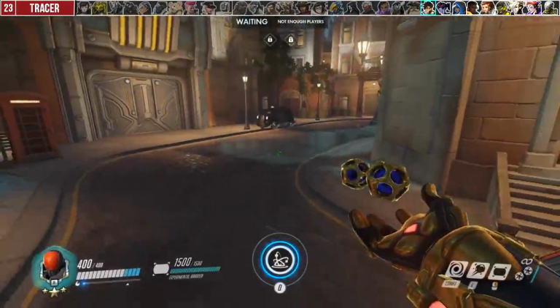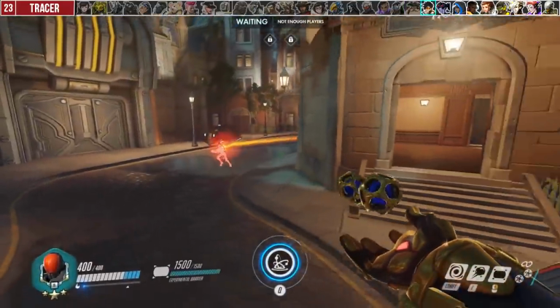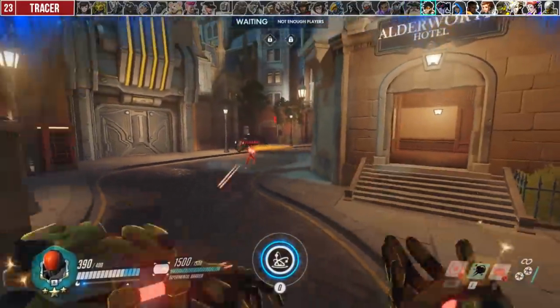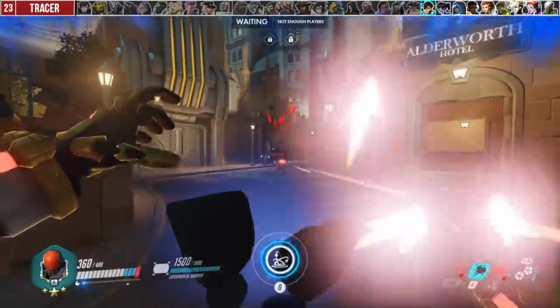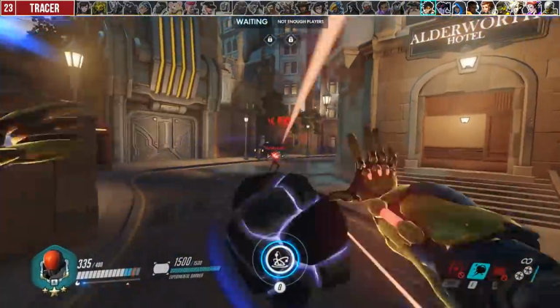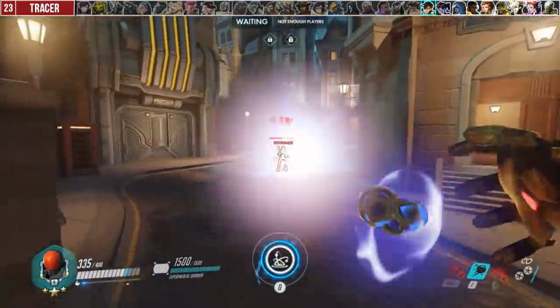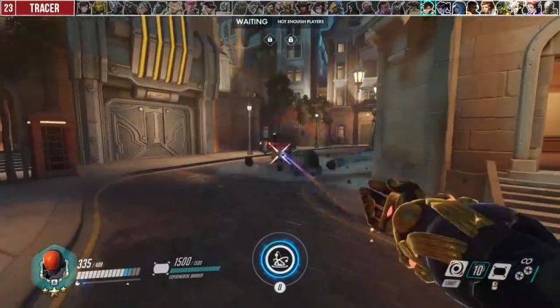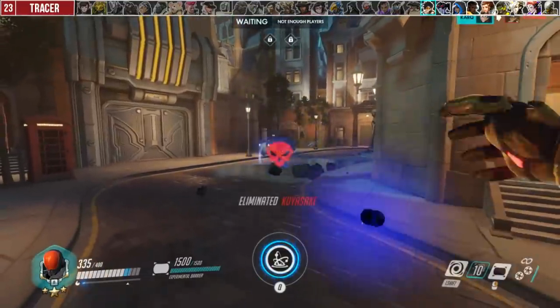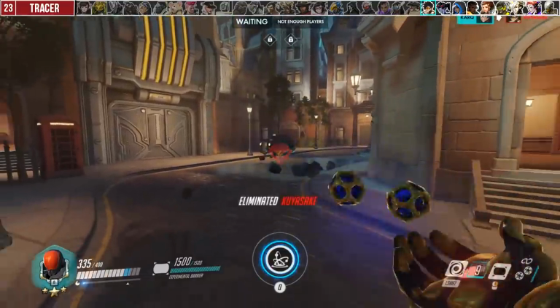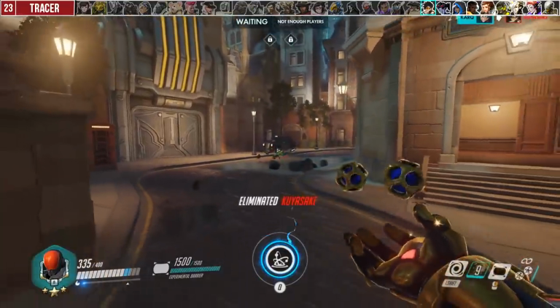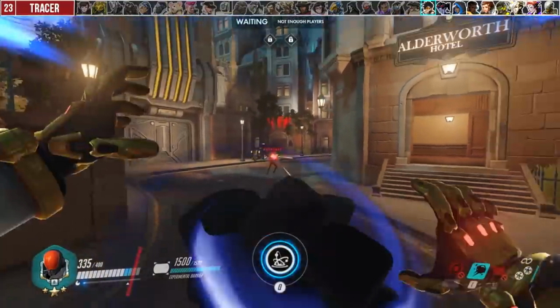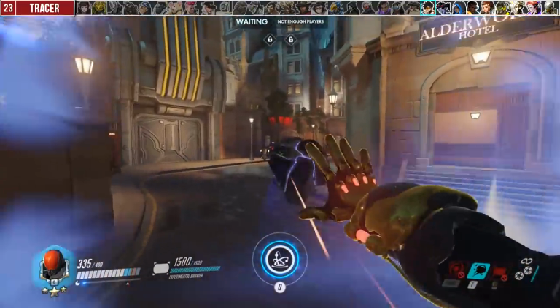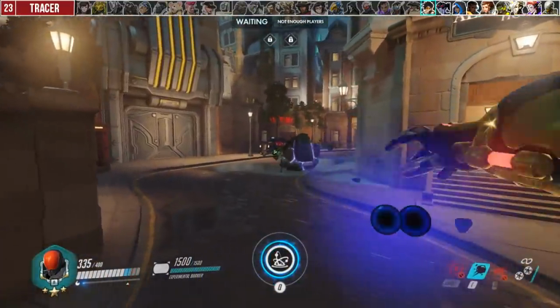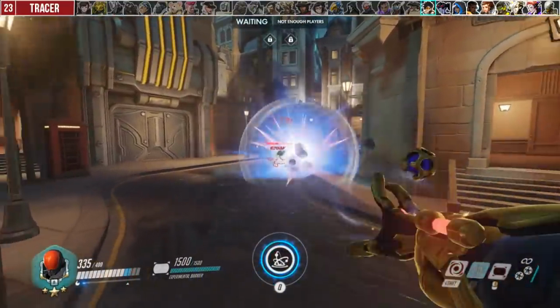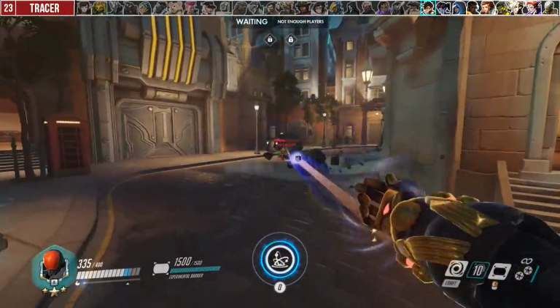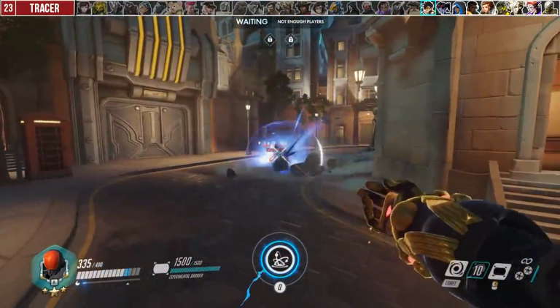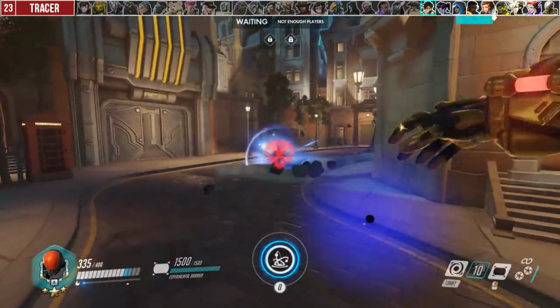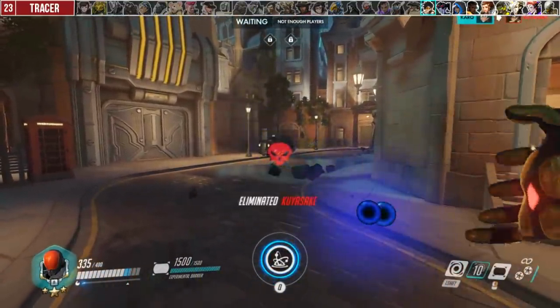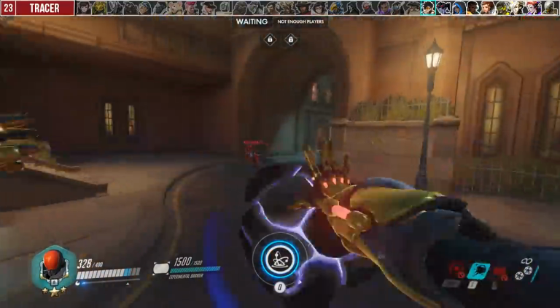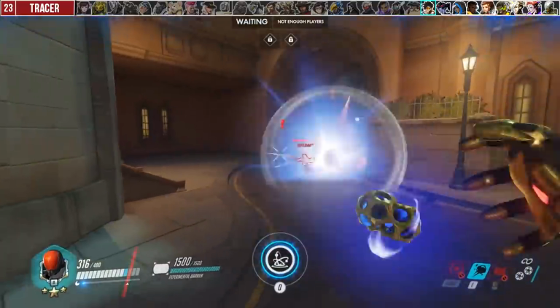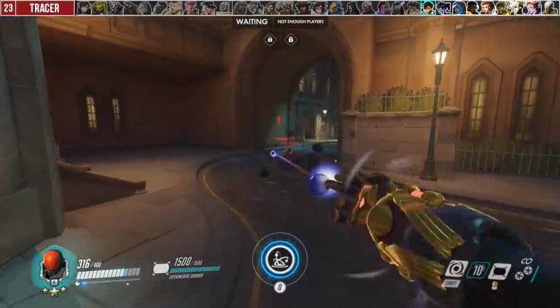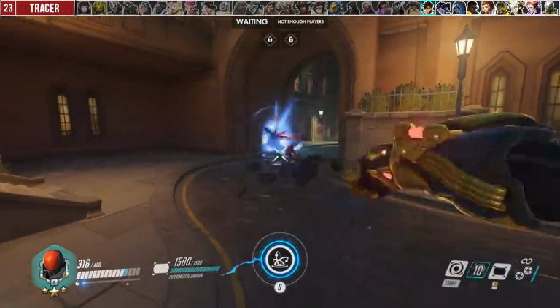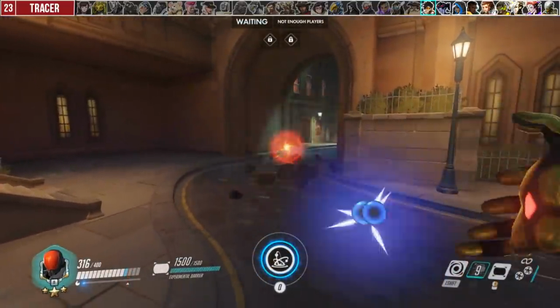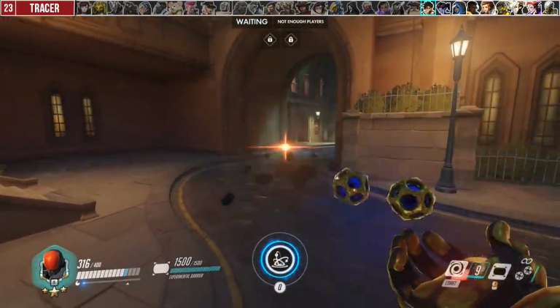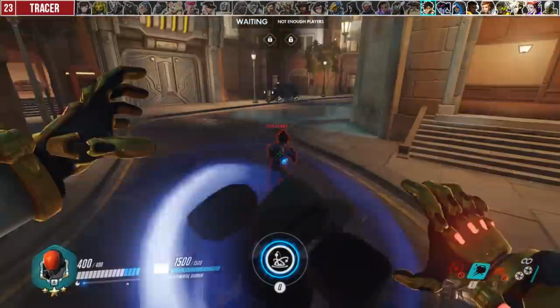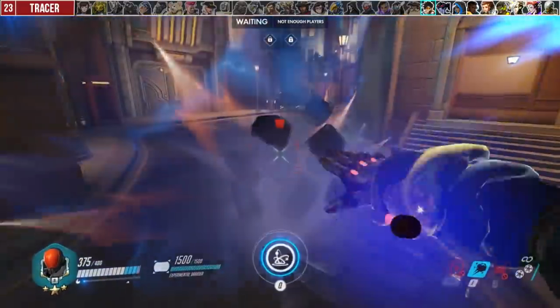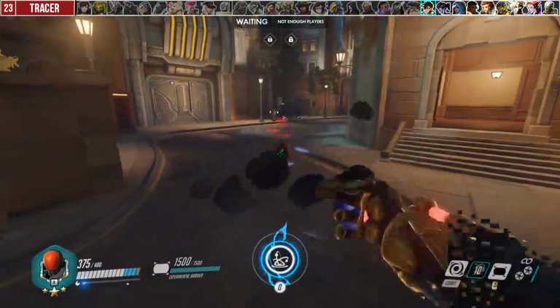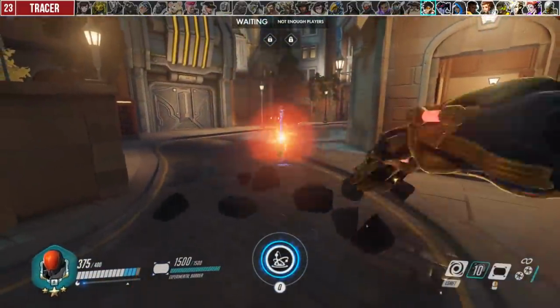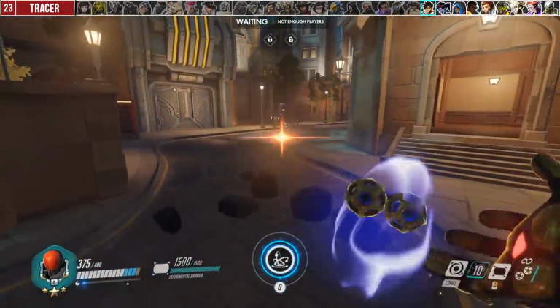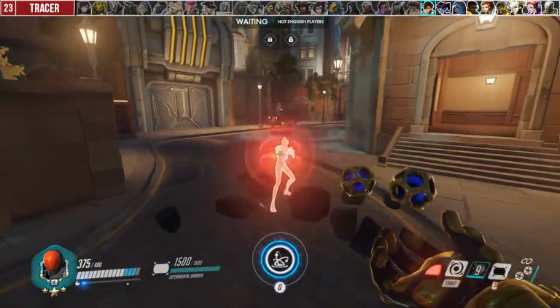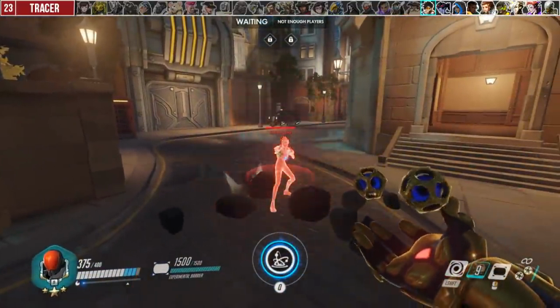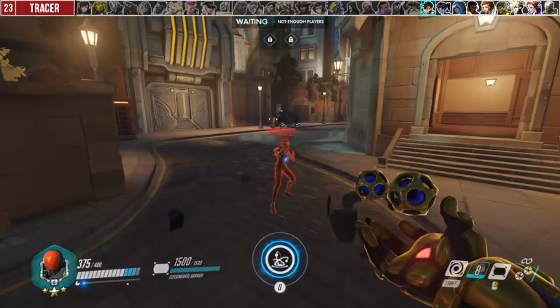Against Tracer, you can one-shot combo her at close to medium range if you land your rock, as long as you hold your primary fire down immediately. If you take too long to aim or if she's too close, she can recall before you execute the combo.